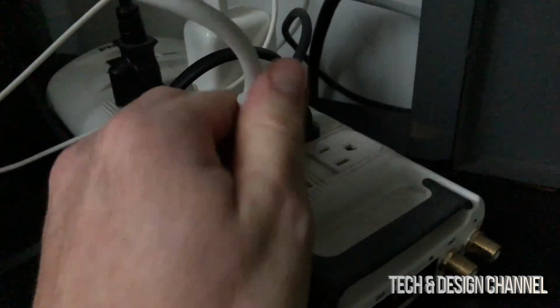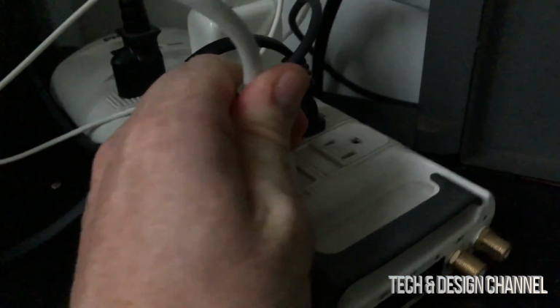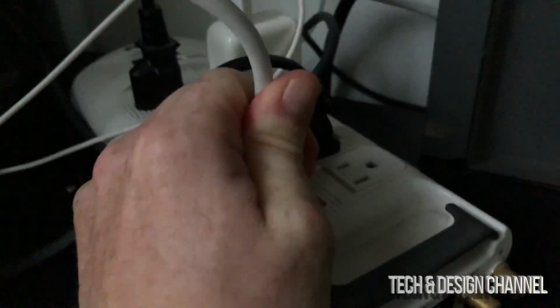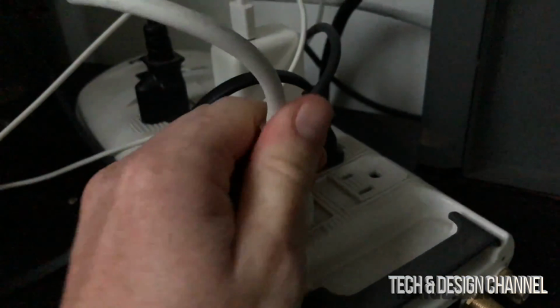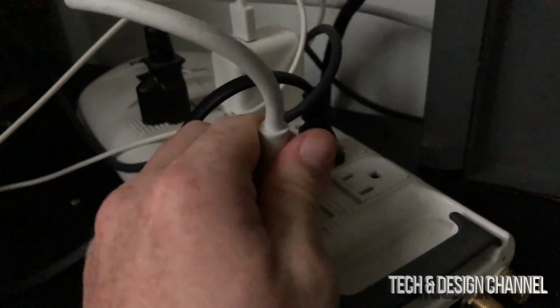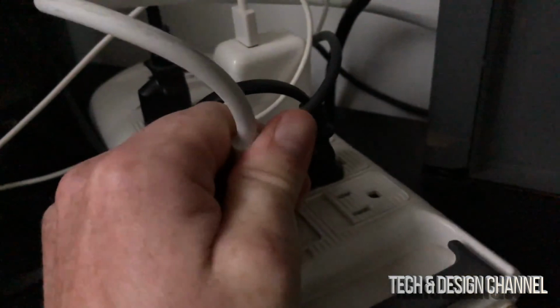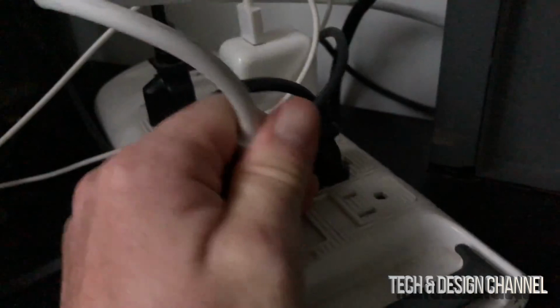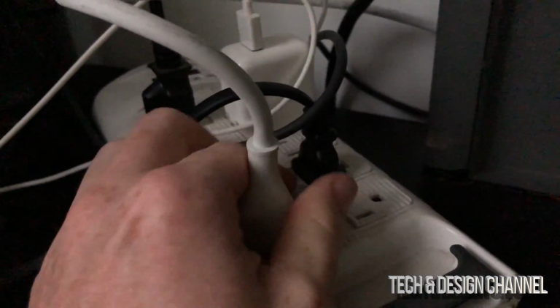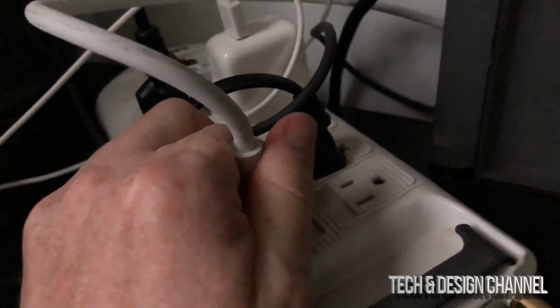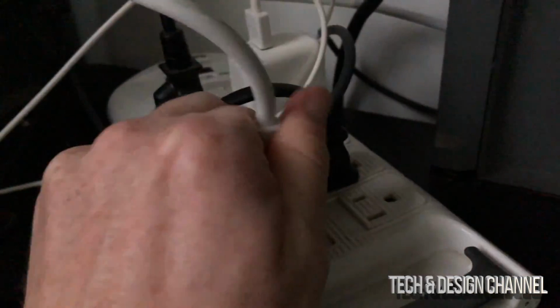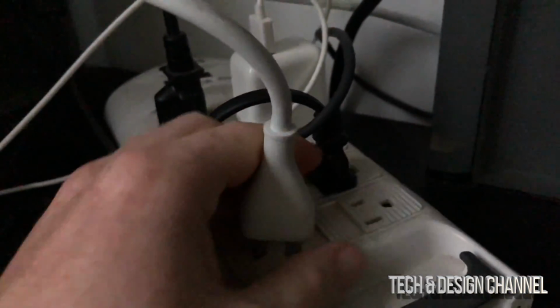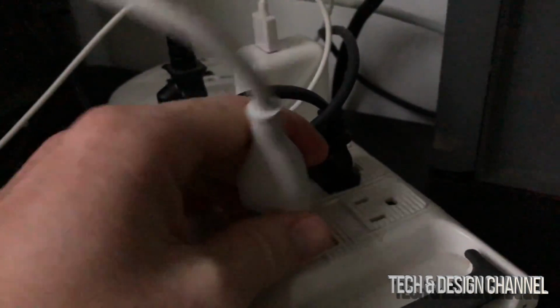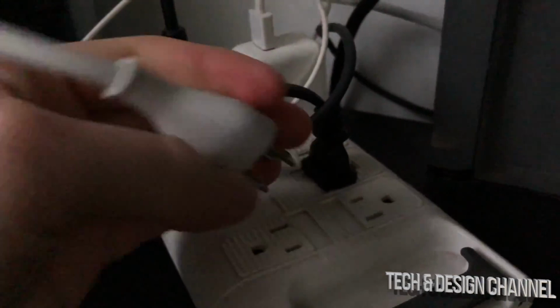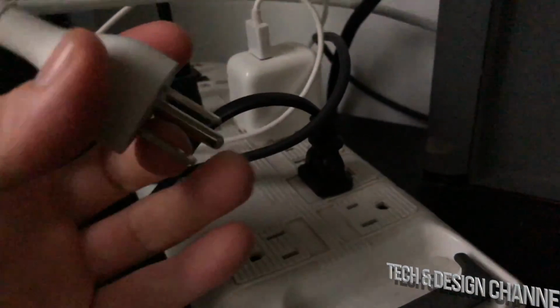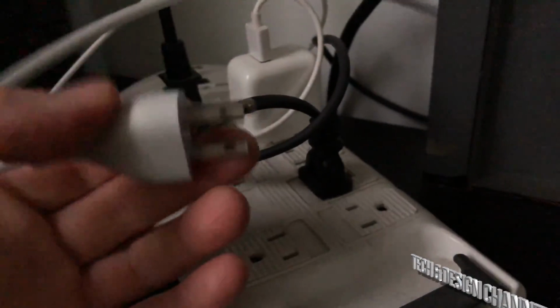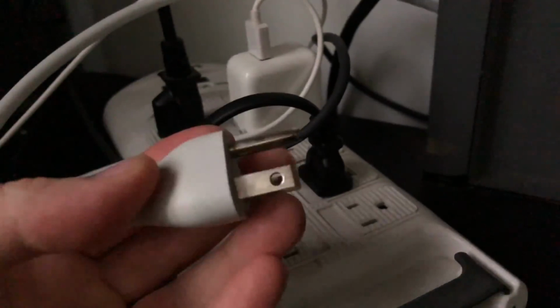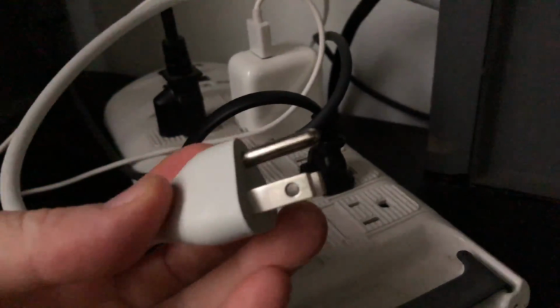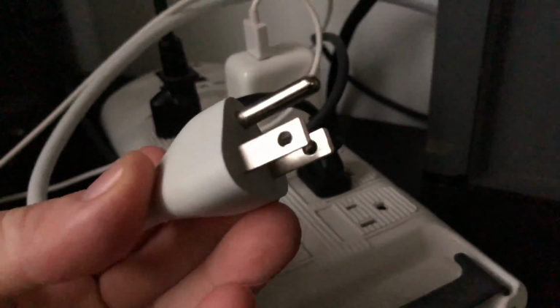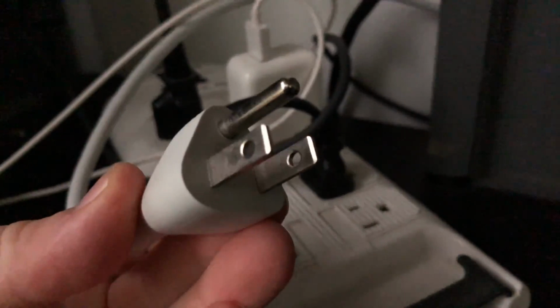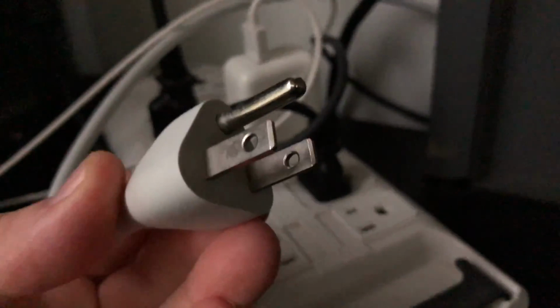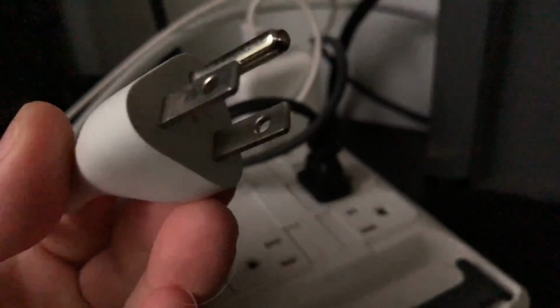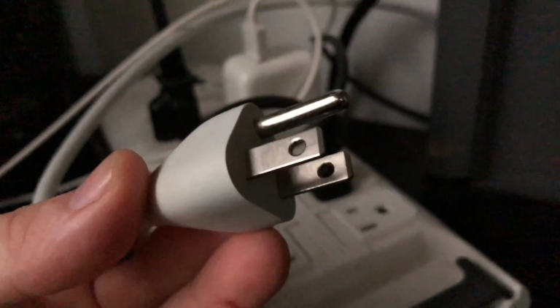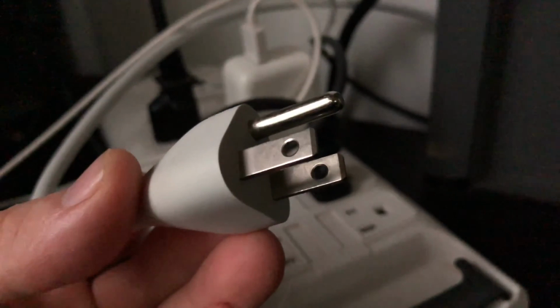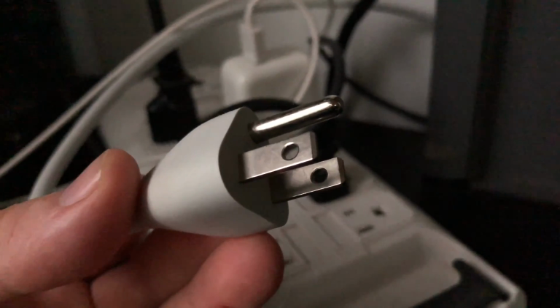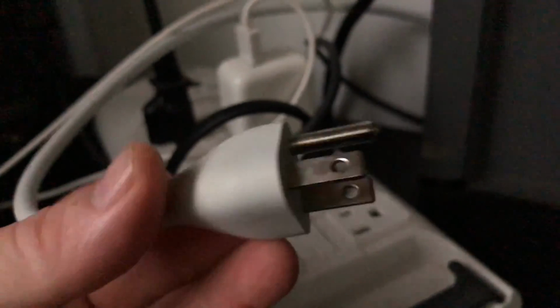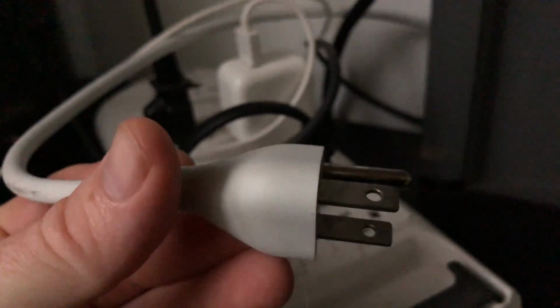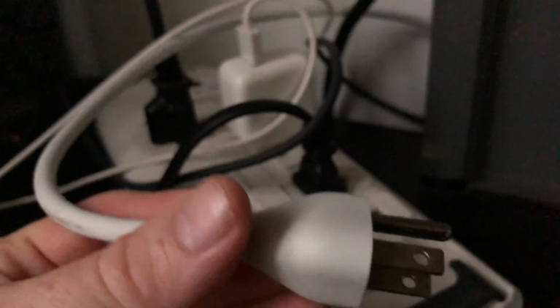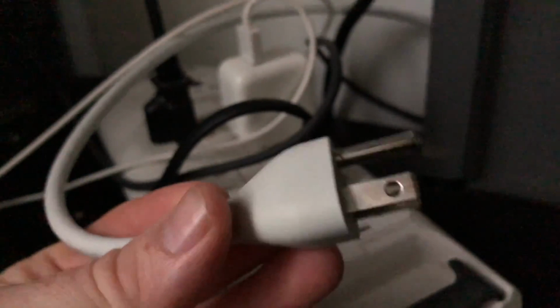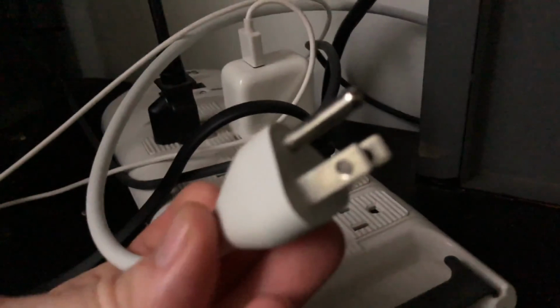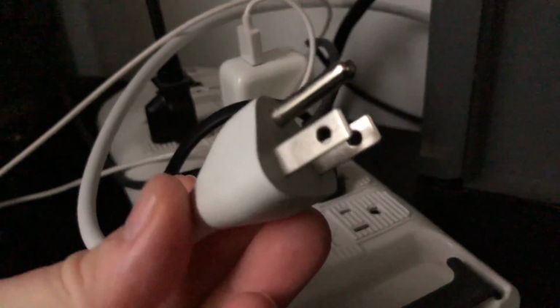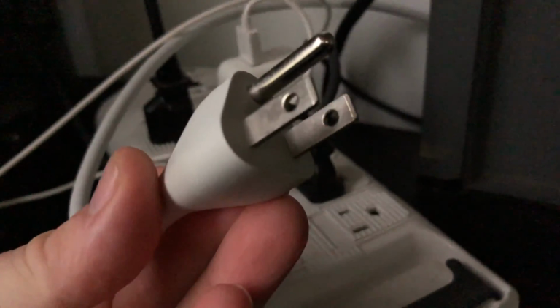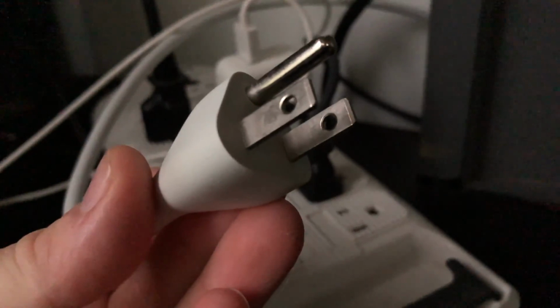This is where I have it plugged in. You guys could have it plugged in directly to your wall — it doesn't really matter where you have it plugged in. Just disconnect it, and we're going to leave that for 15 seconds.